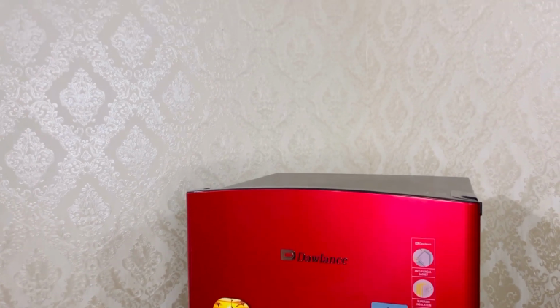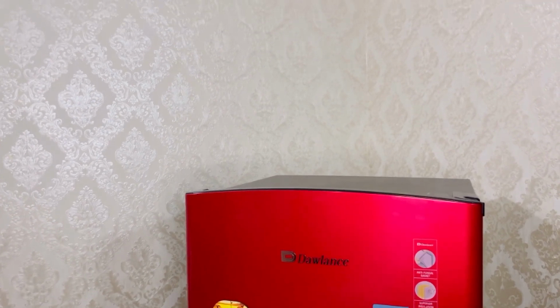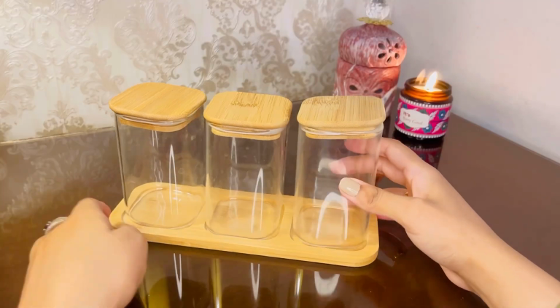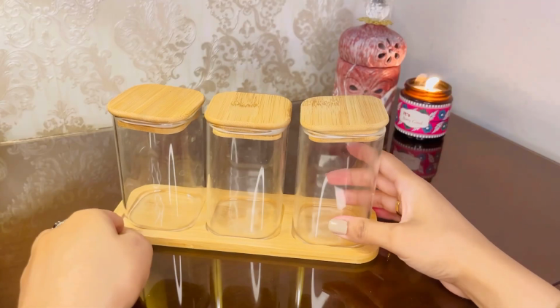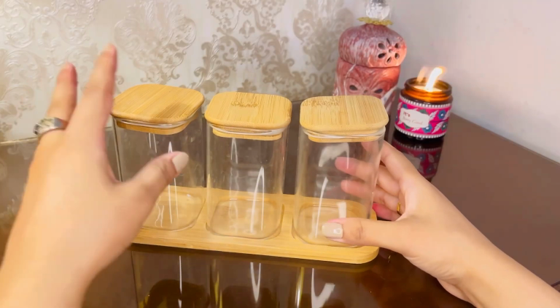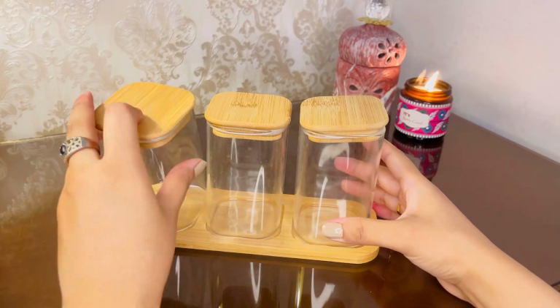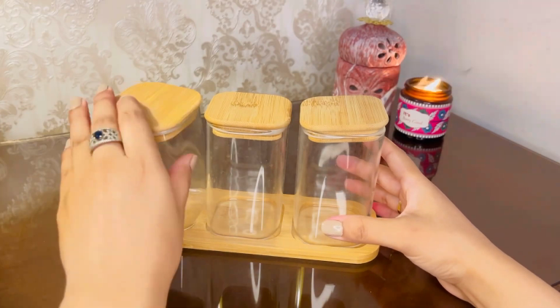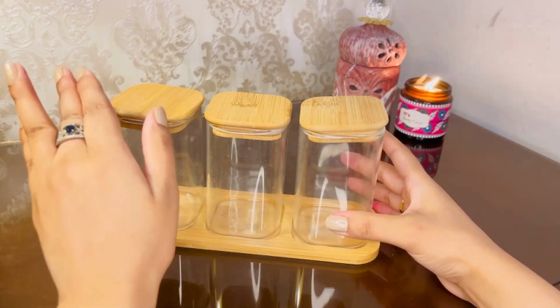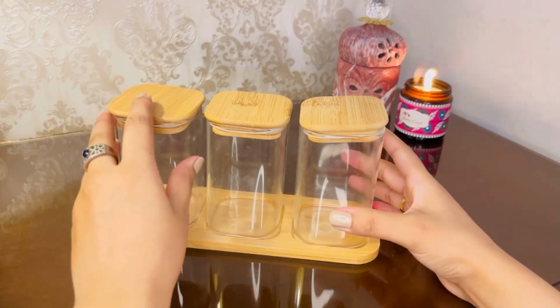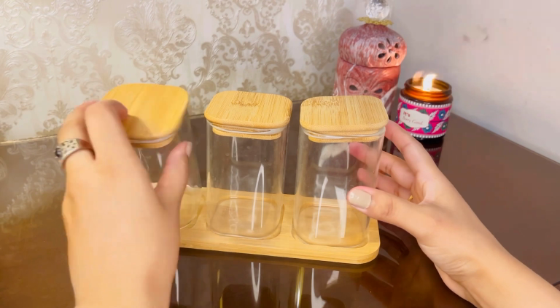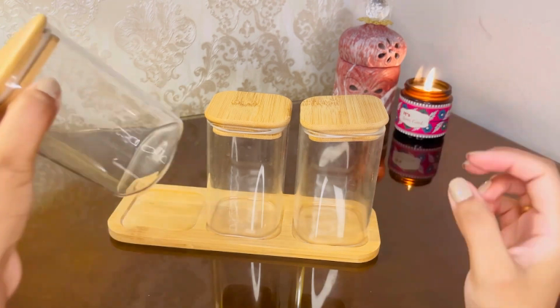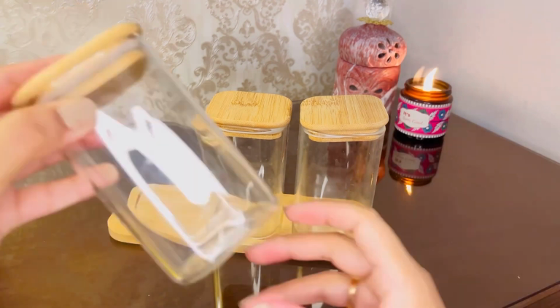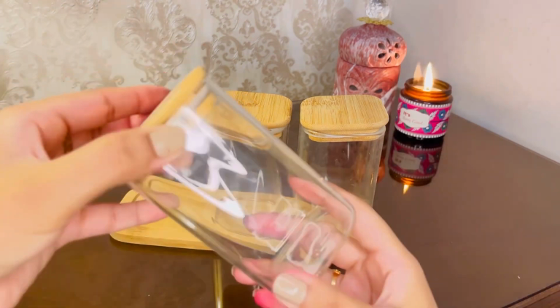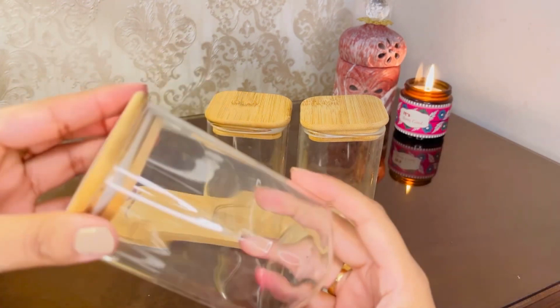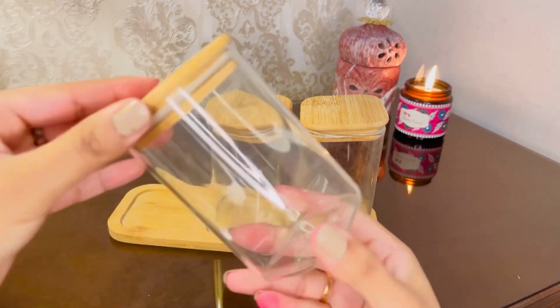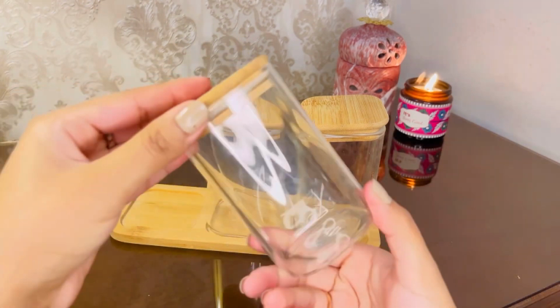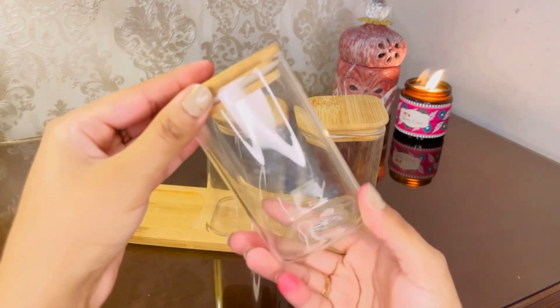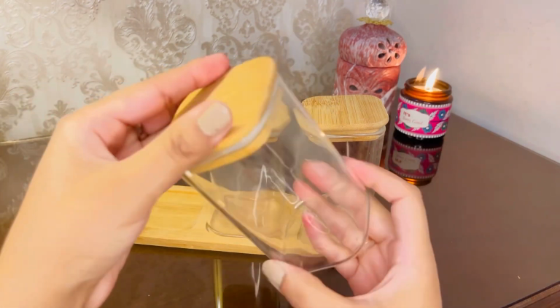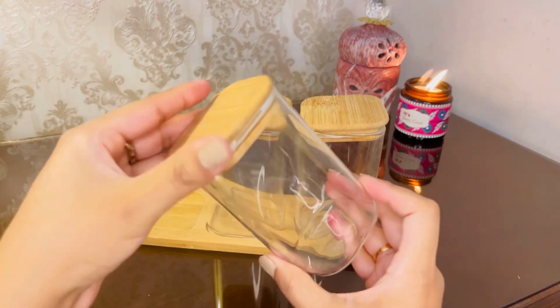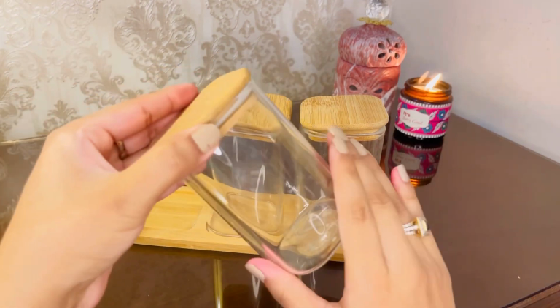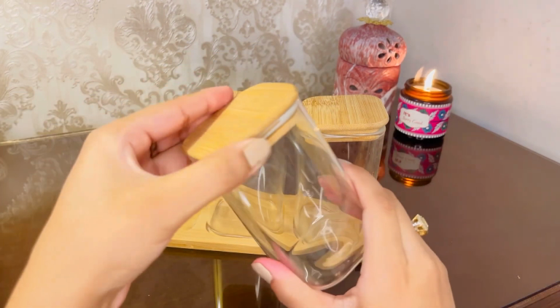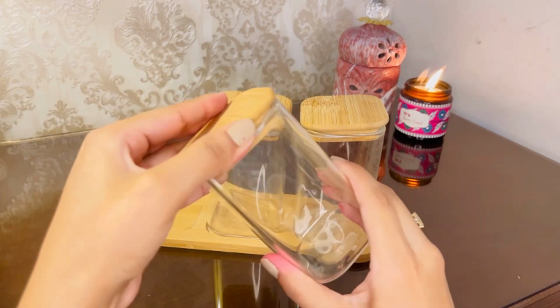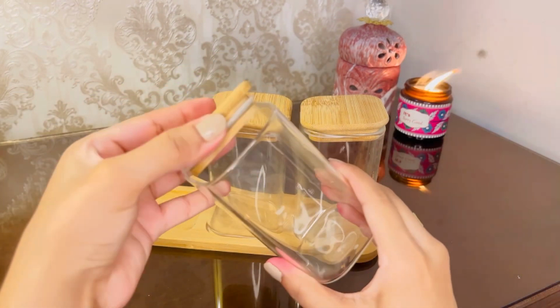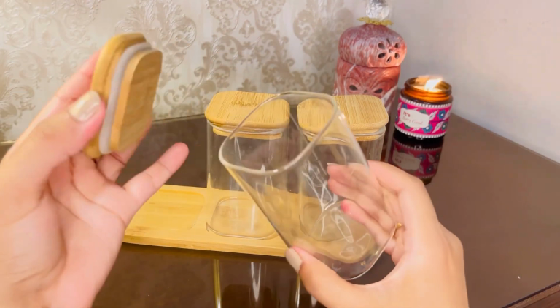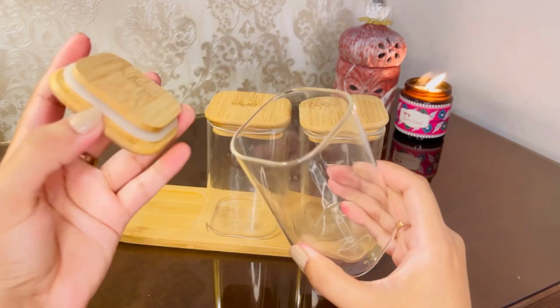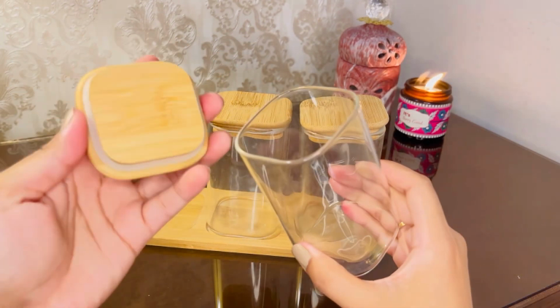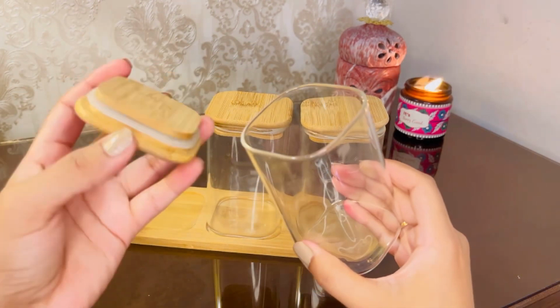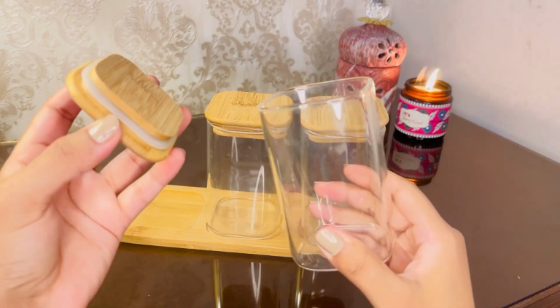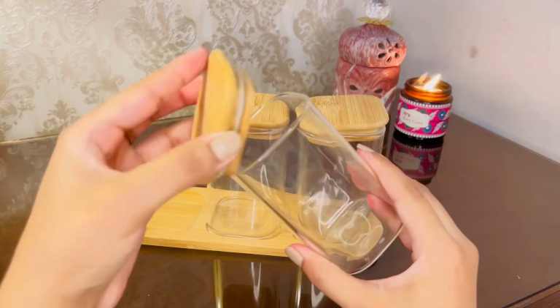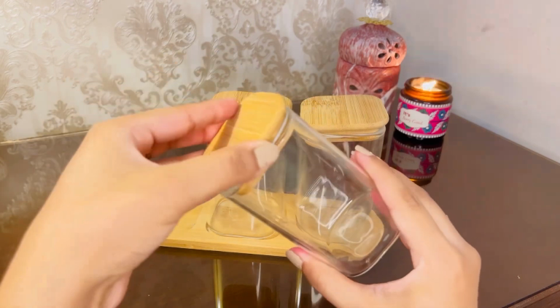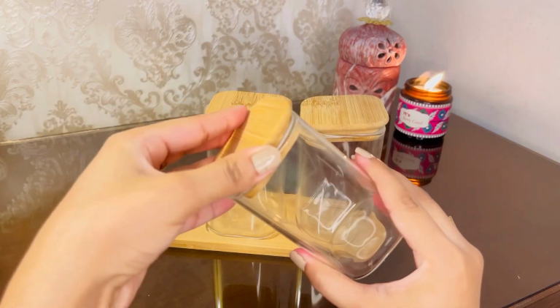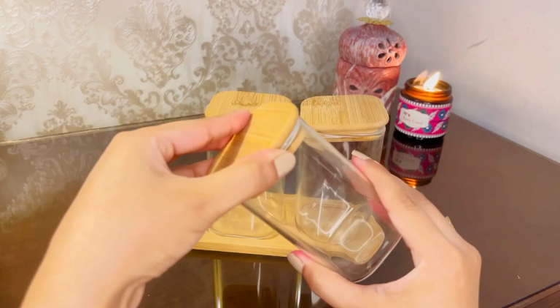So I ordered these cute tiny airtight jars, which were literally delivered in one time and the packaging is very safe.